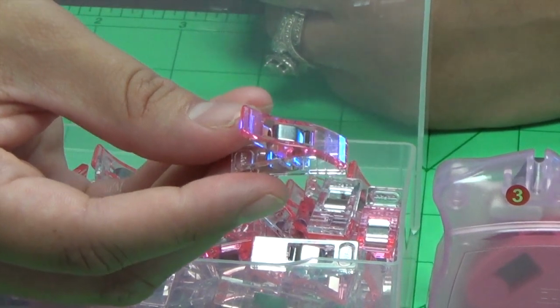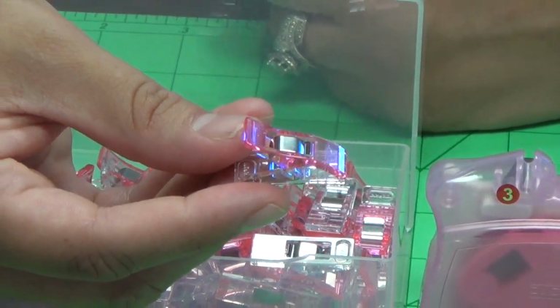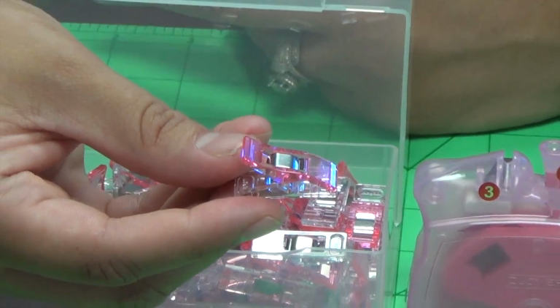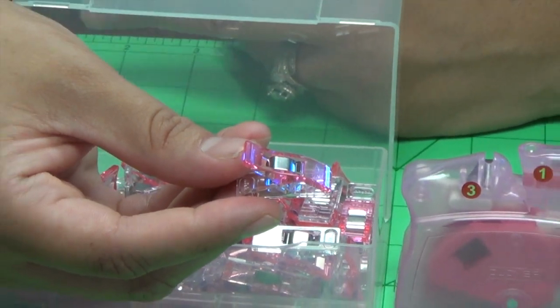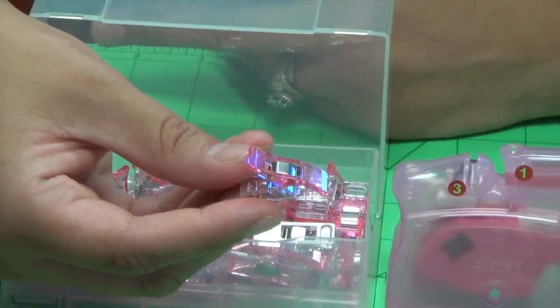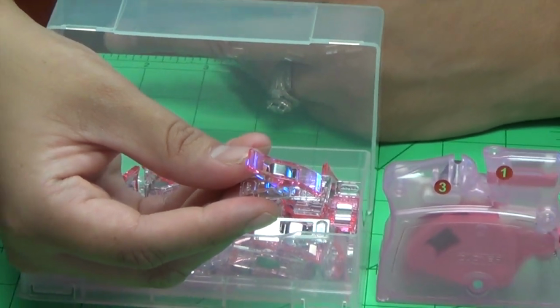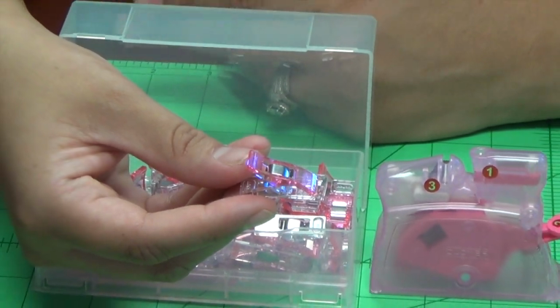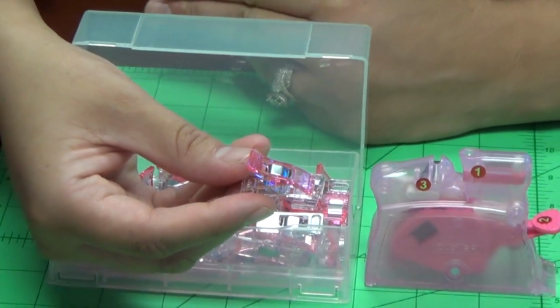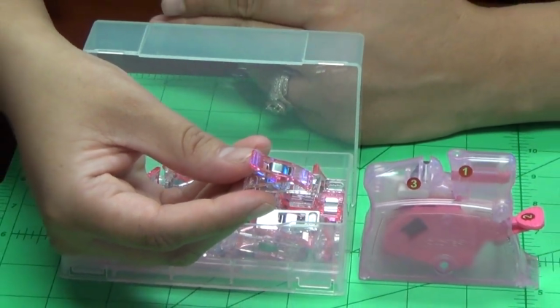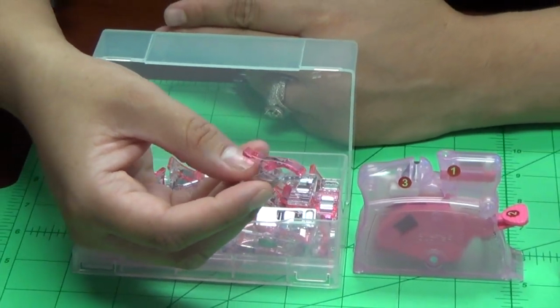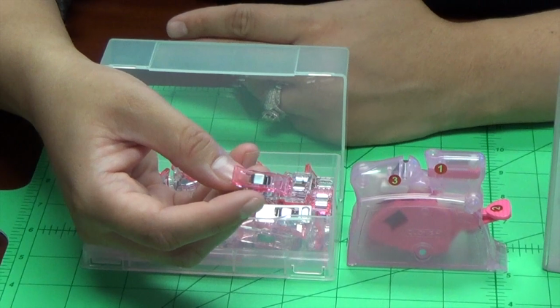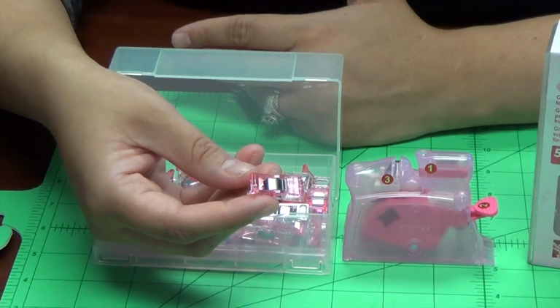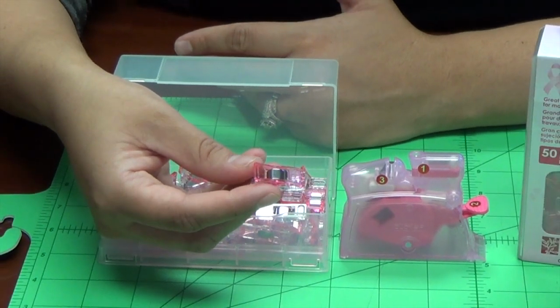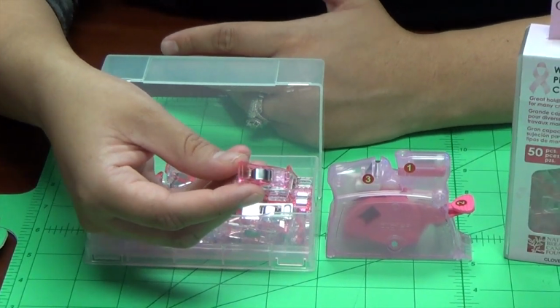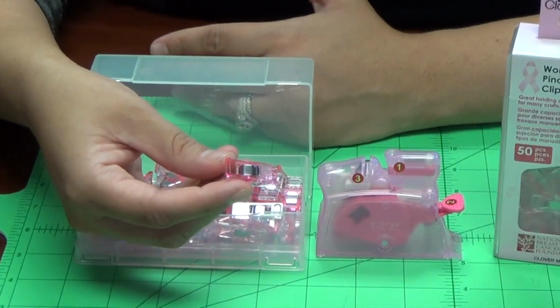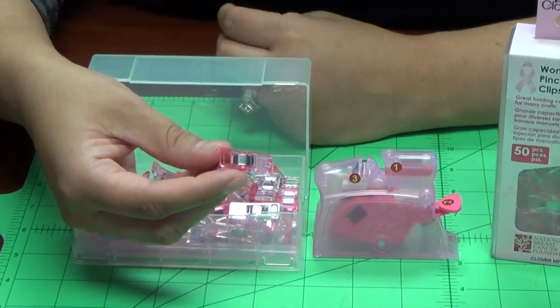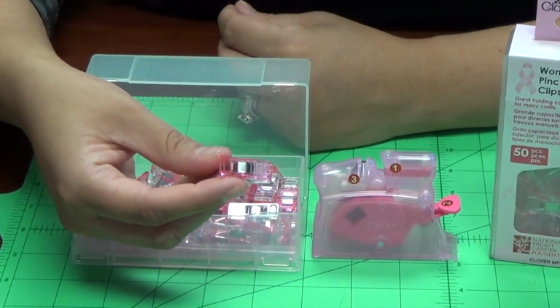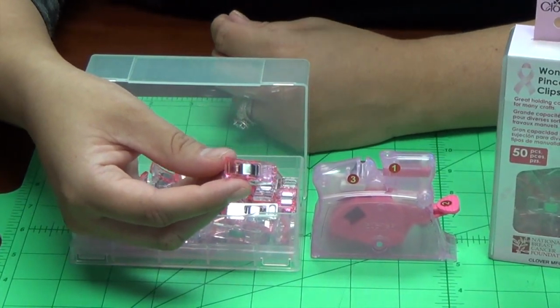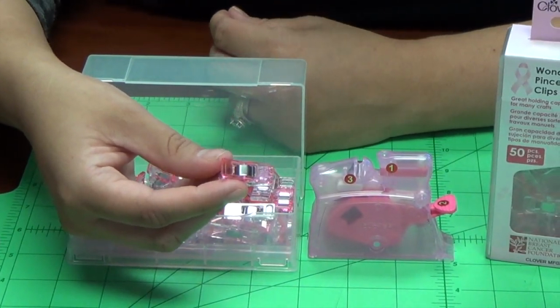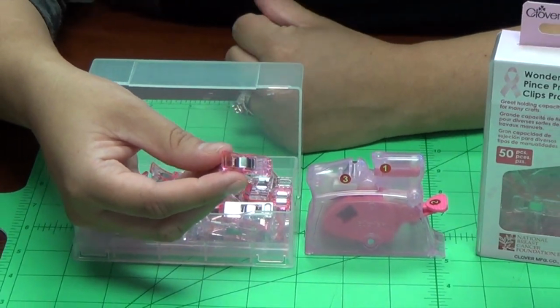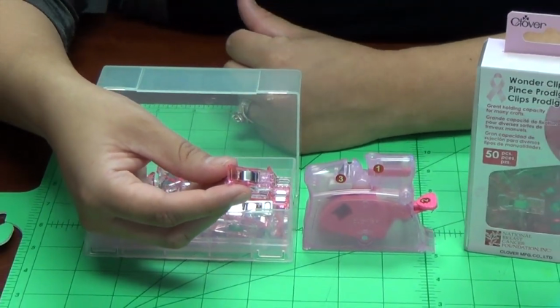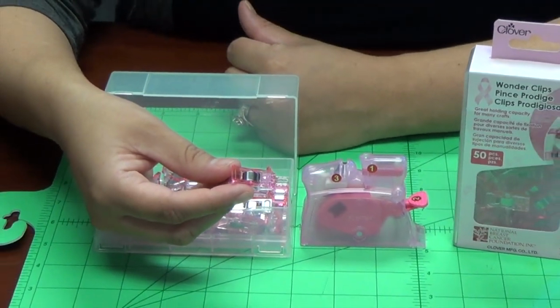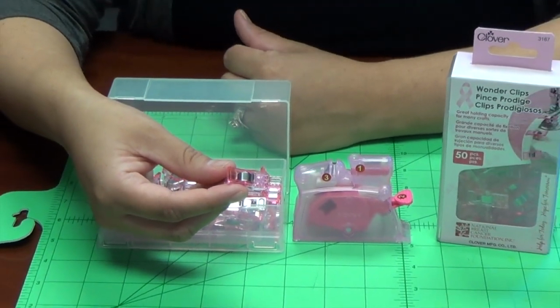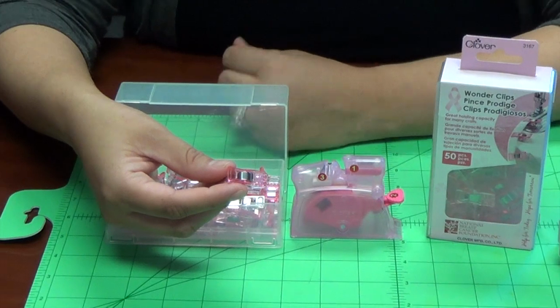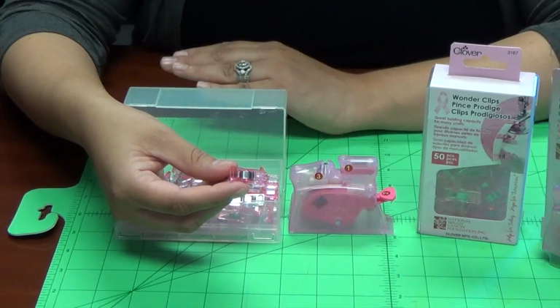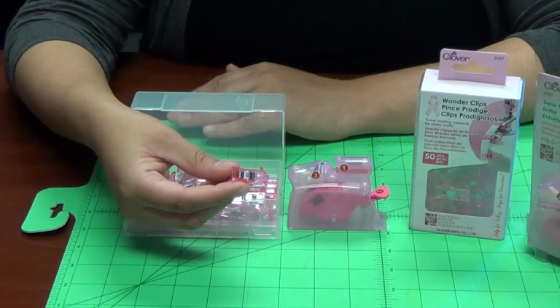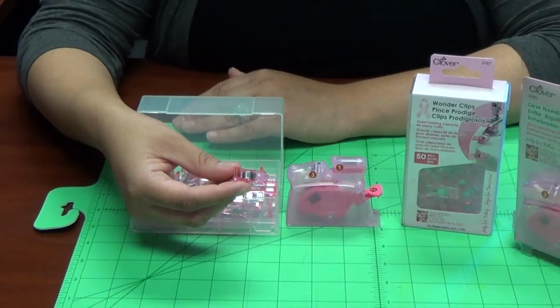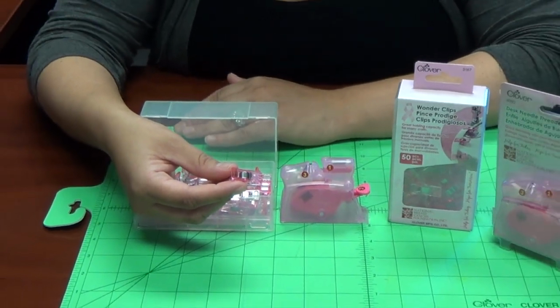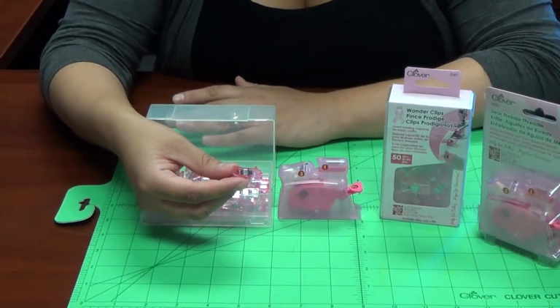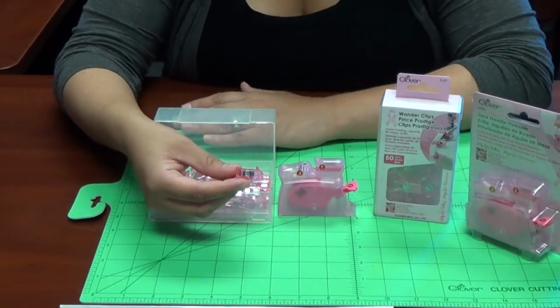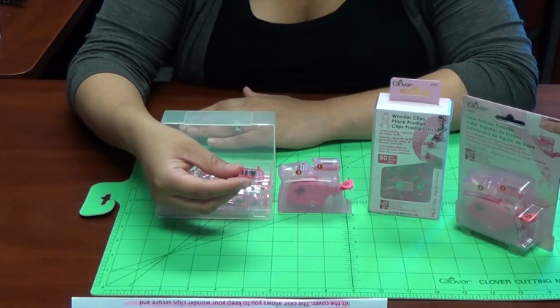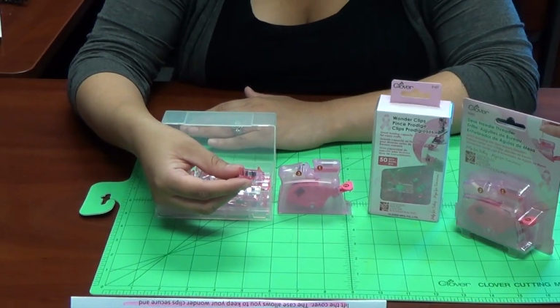Wonder Clips are great for keeping binding in place and can also be used to attach handles to handbags, holding quilt blocks, and other crafting needs. Hold everything in place with Clover's Pink Wonder Clips.